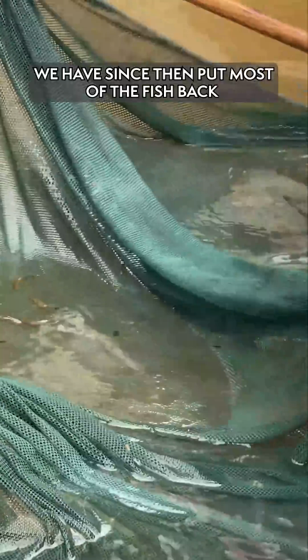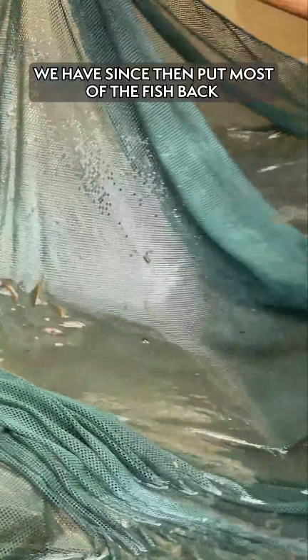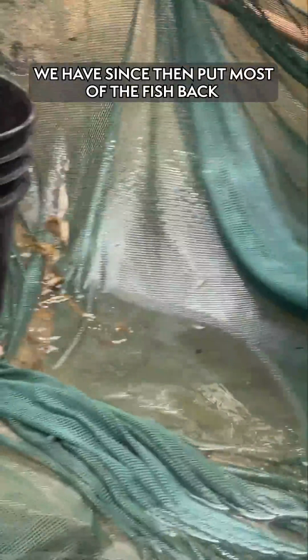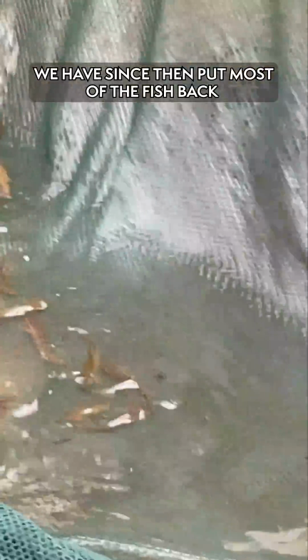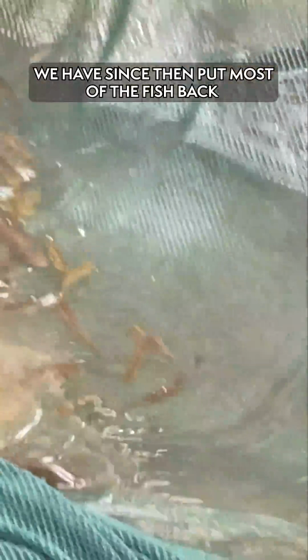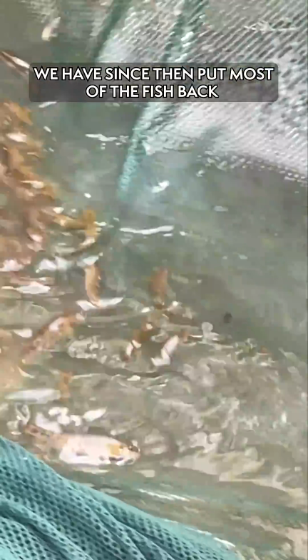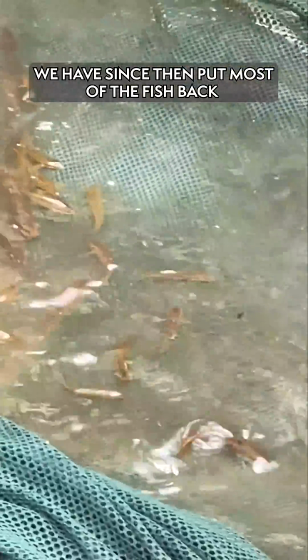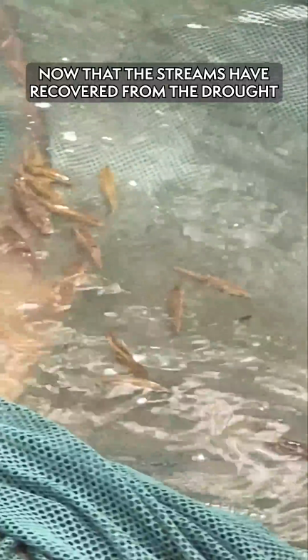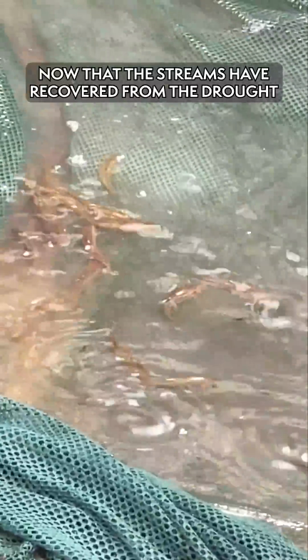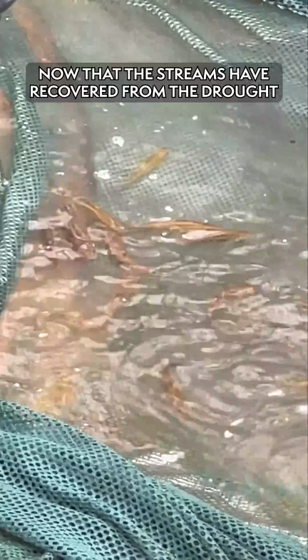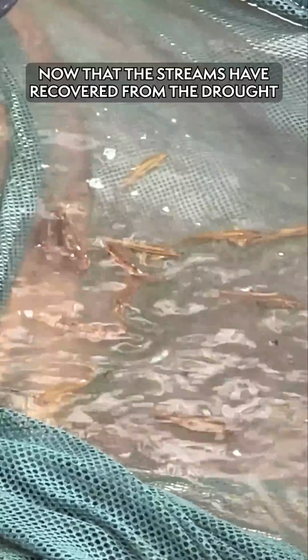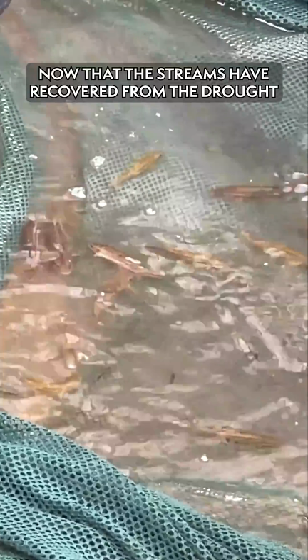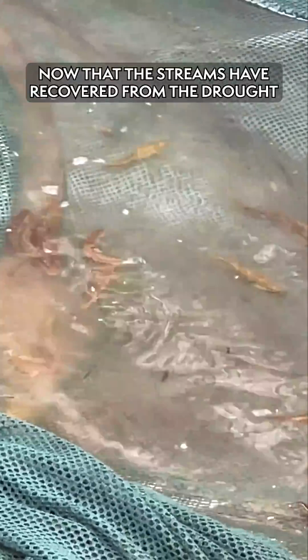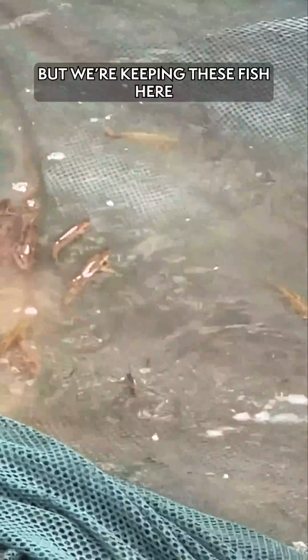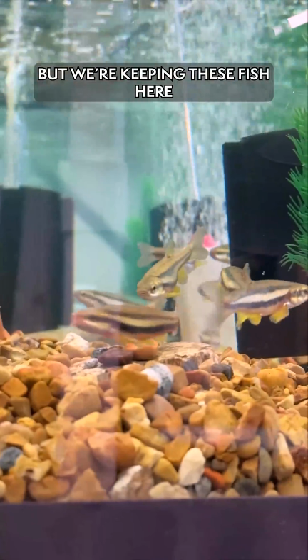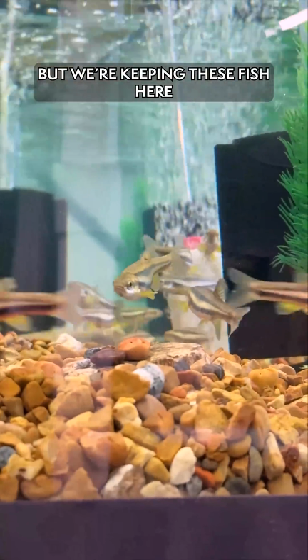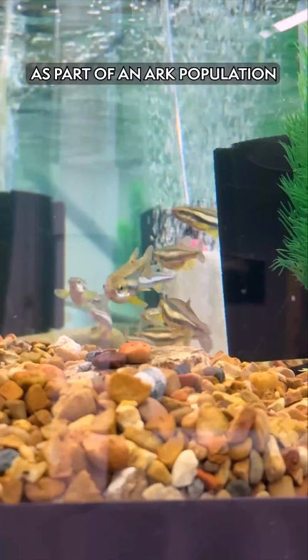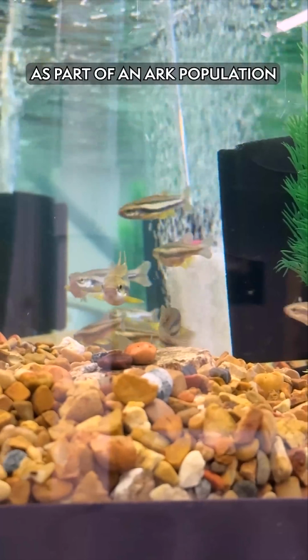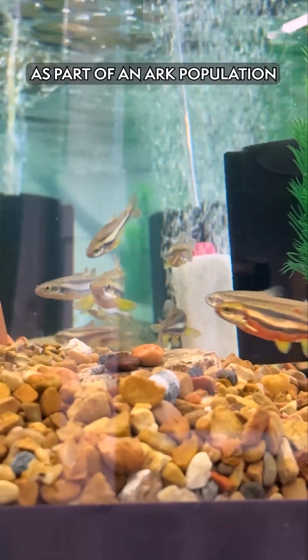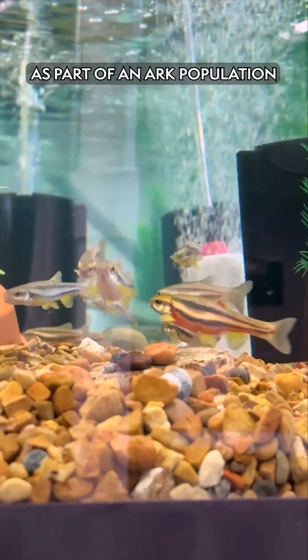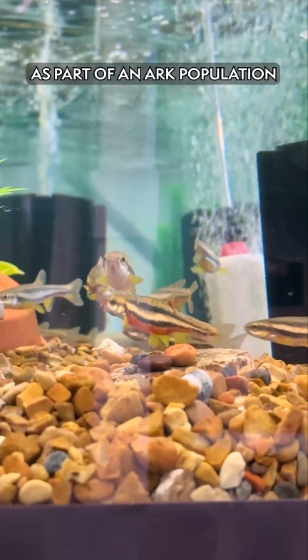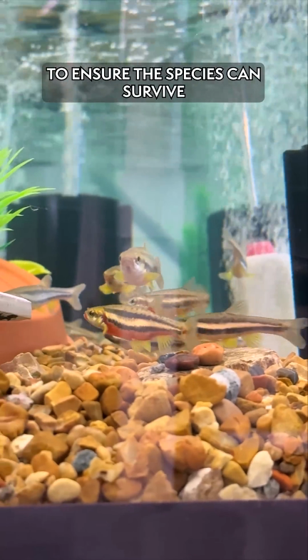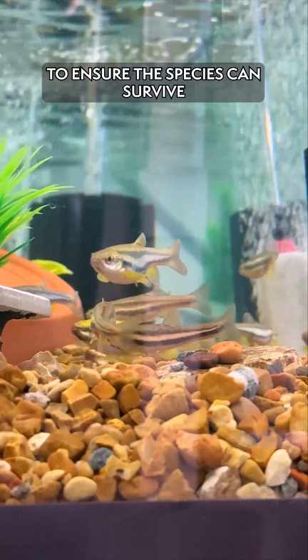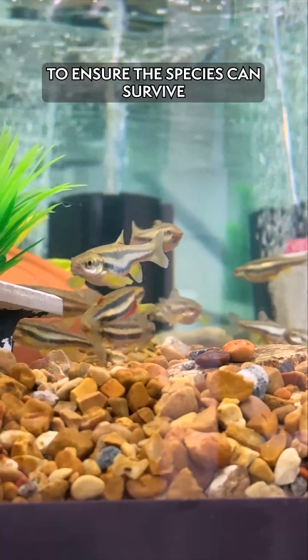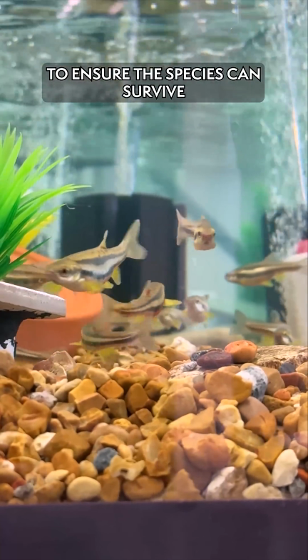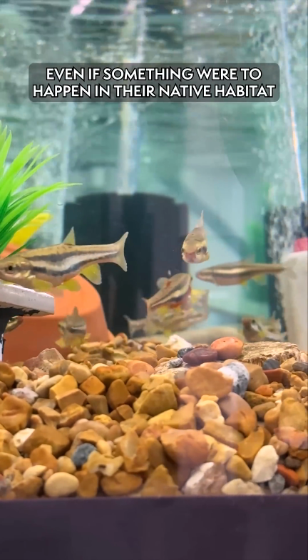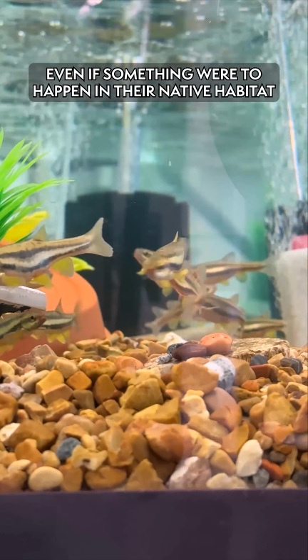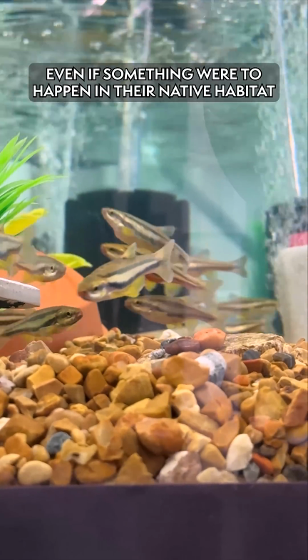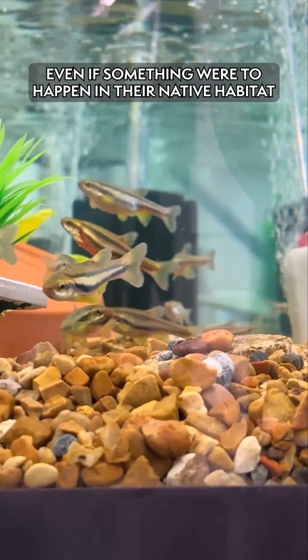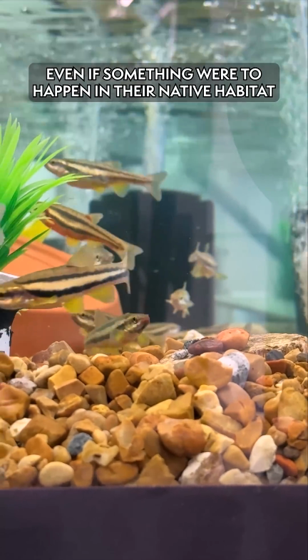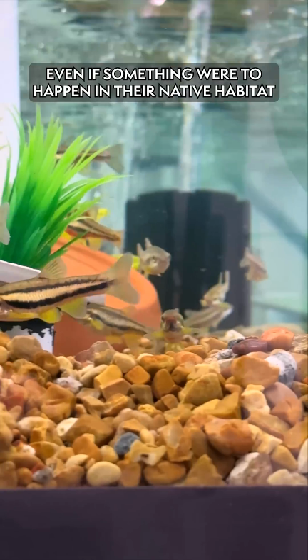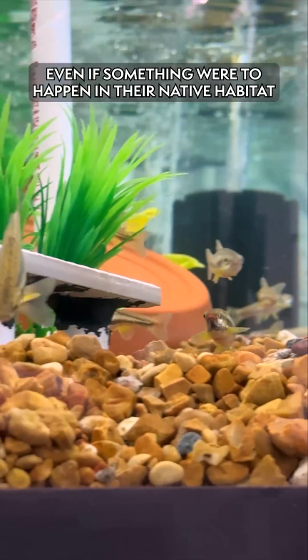We have since then put most of the fish back, now that the streams have recovered from those drought conditions. But we're keeping these fish here as part of an ARC population to ensure that the fish can survive even if something were to happen in their native habitat.